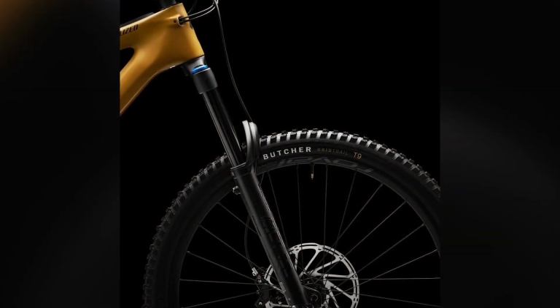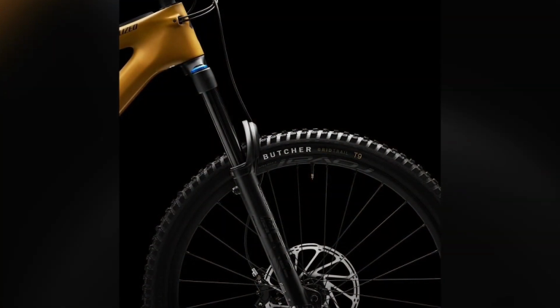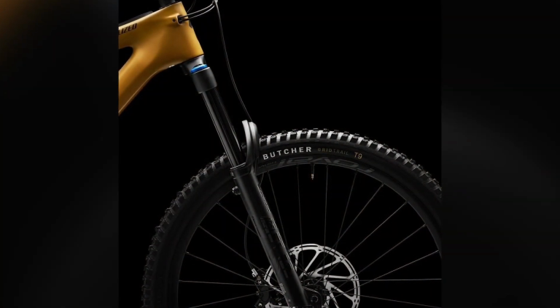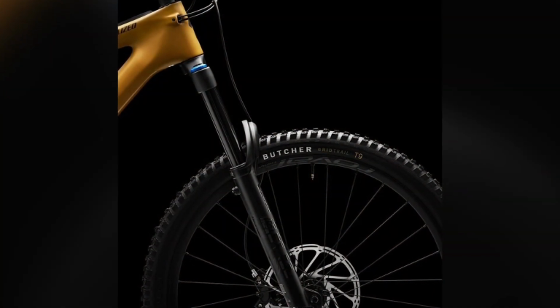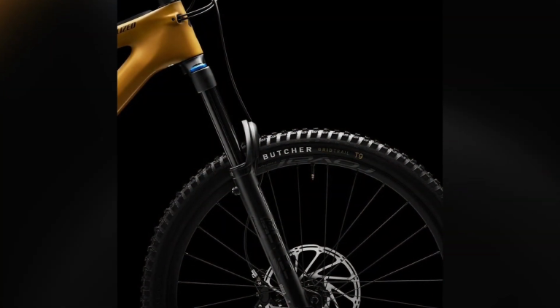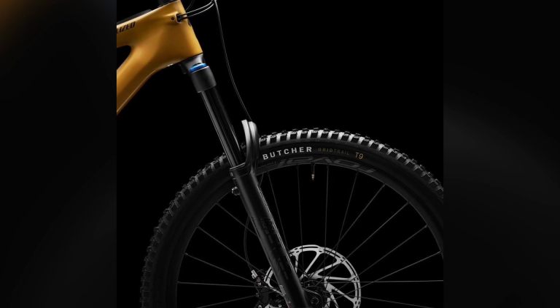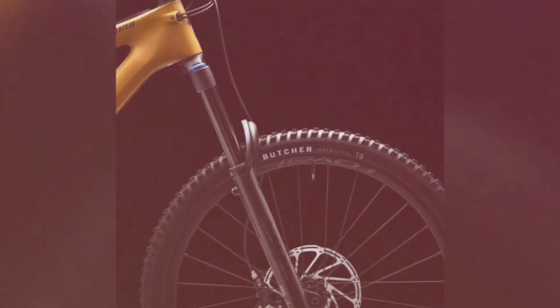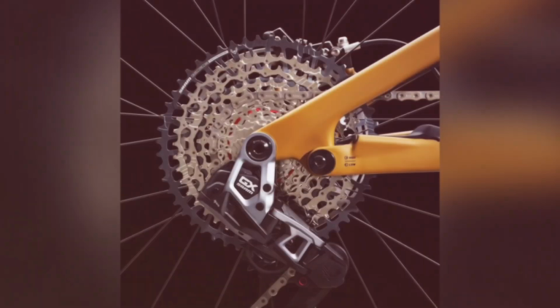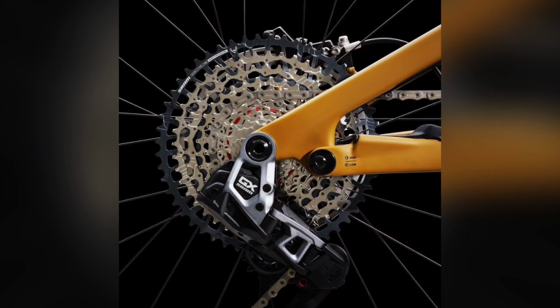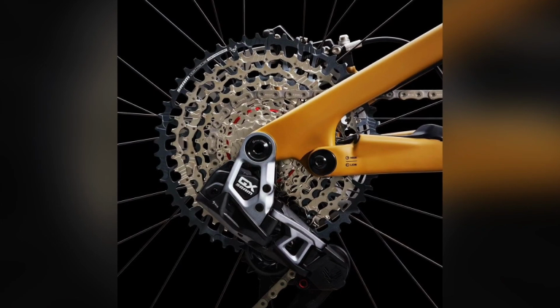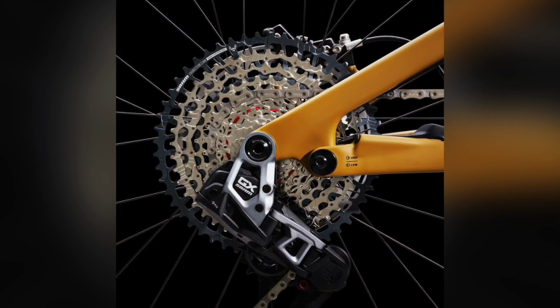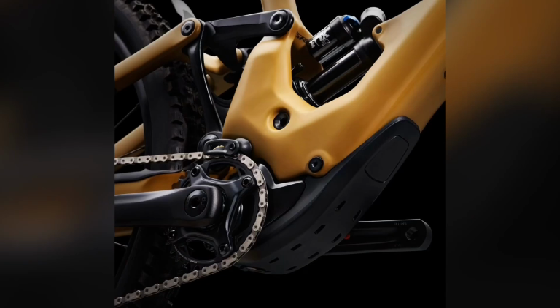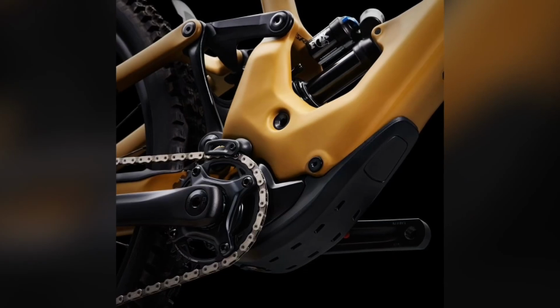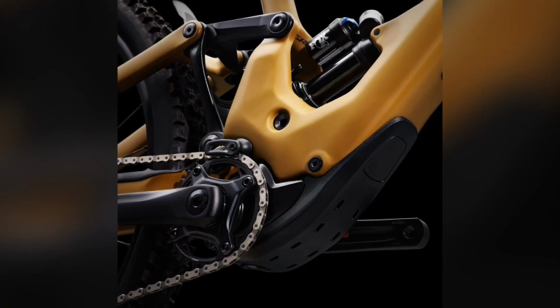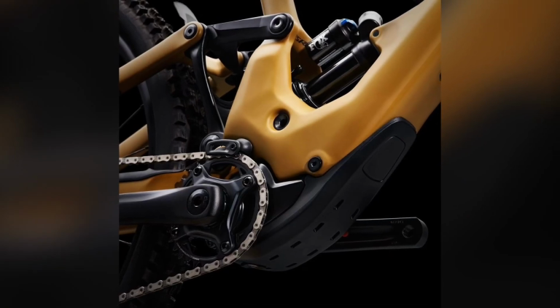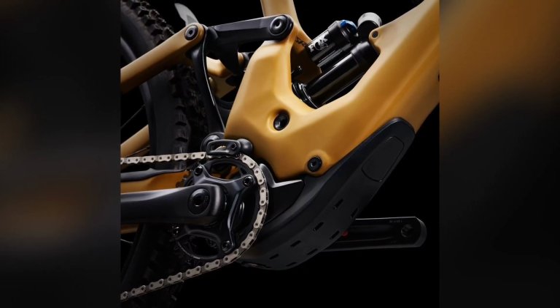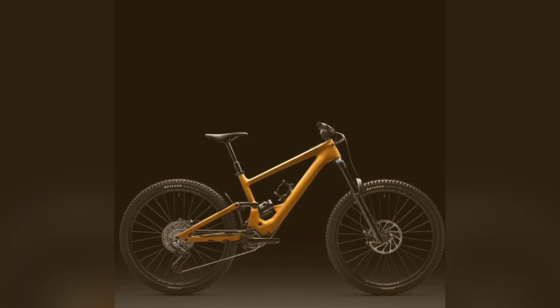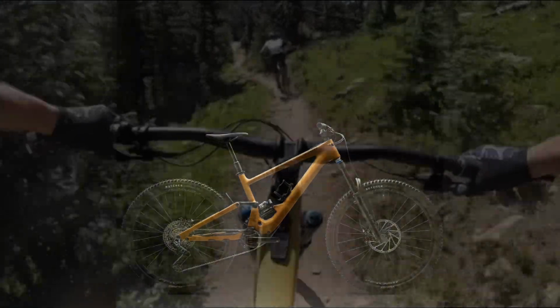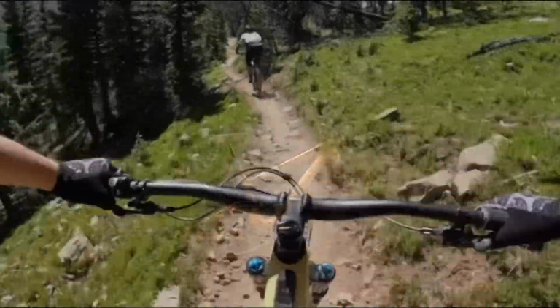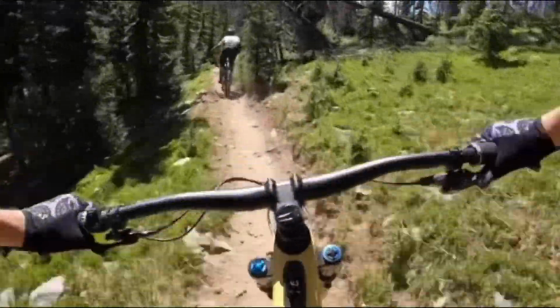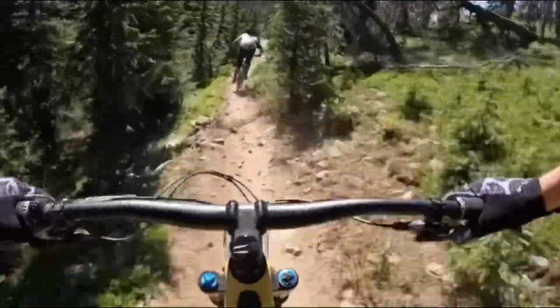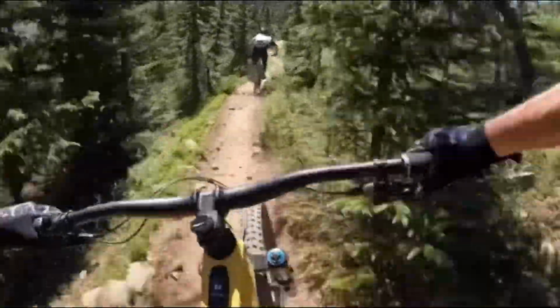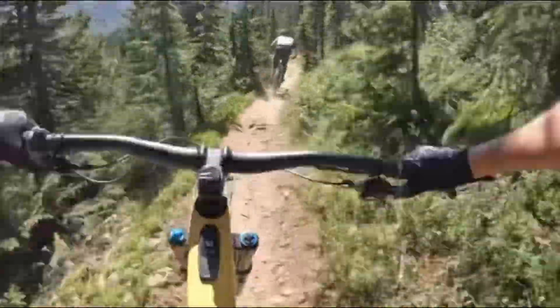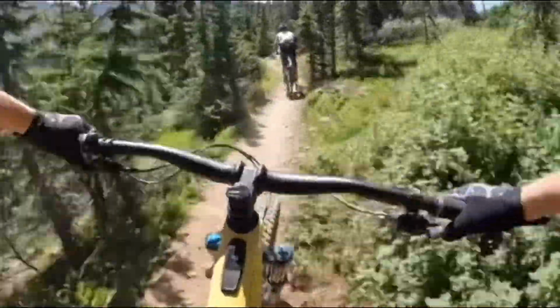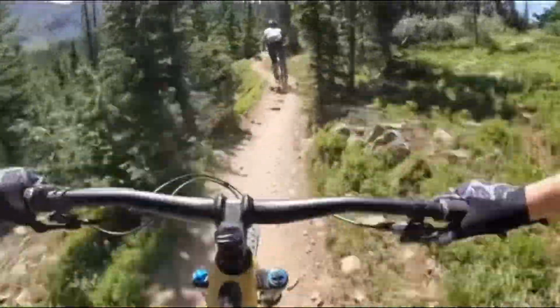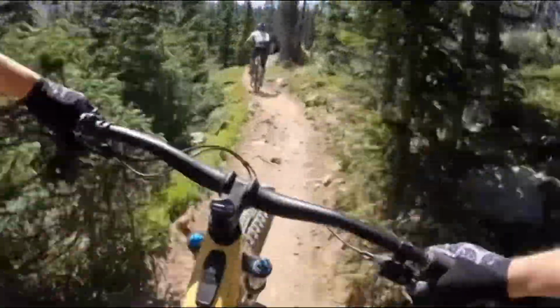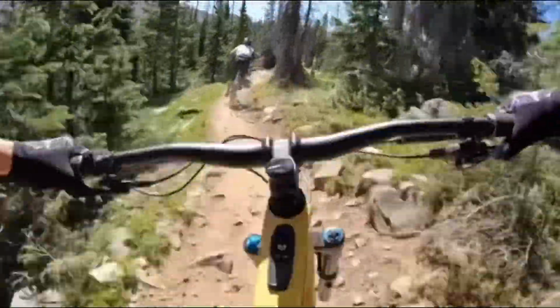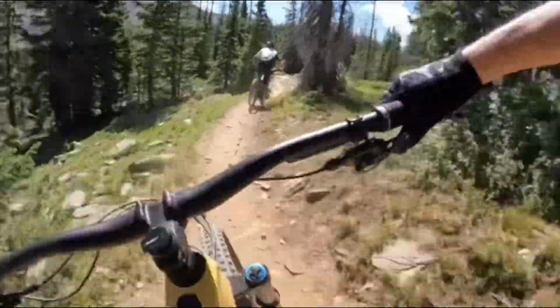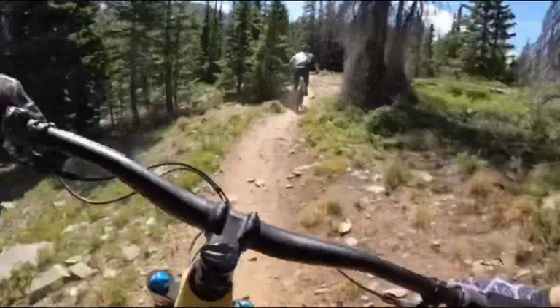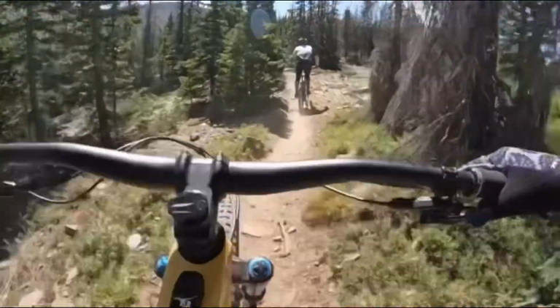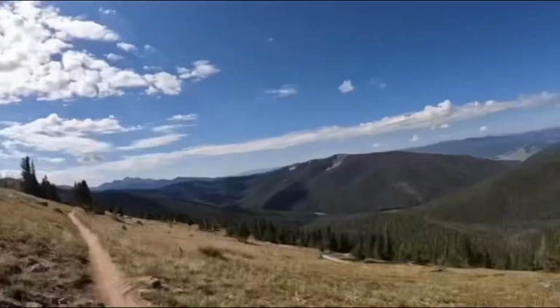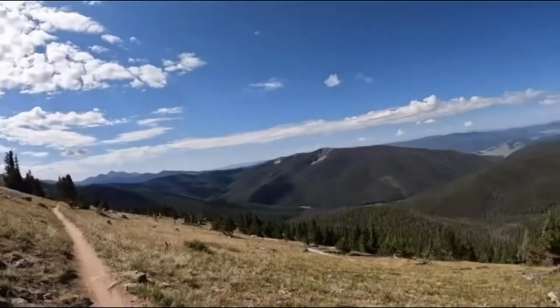This e-MTB comes with 29-inch wheels, 170 mm of suspension travel, and a carbon fiber monocoque frame. The Mastermind TCU, or Turbo Control Unit, is the bike's brain.